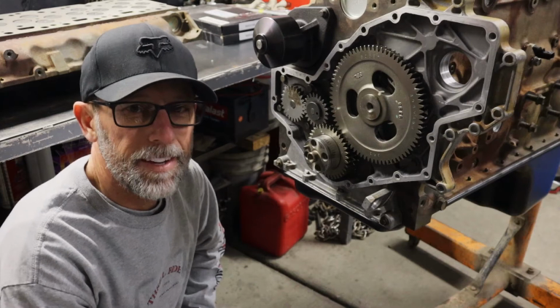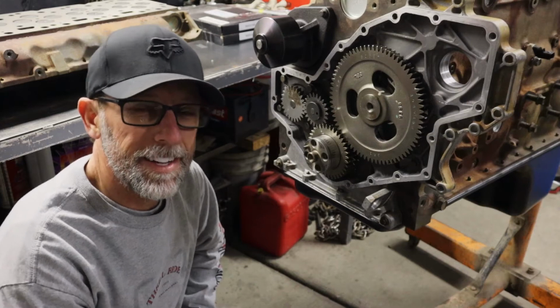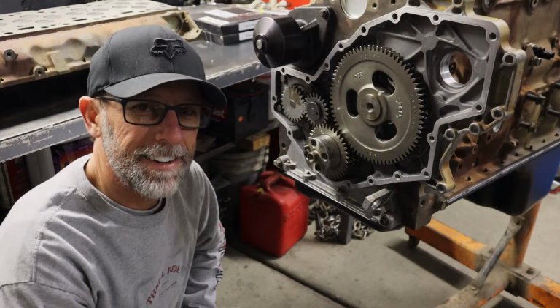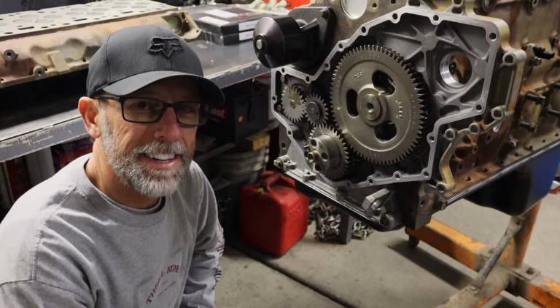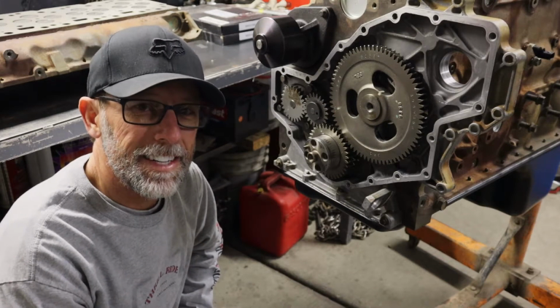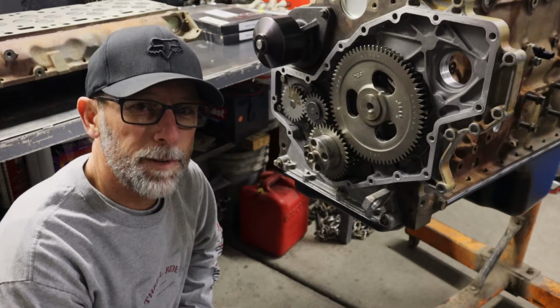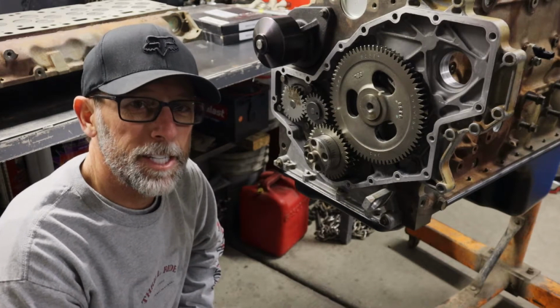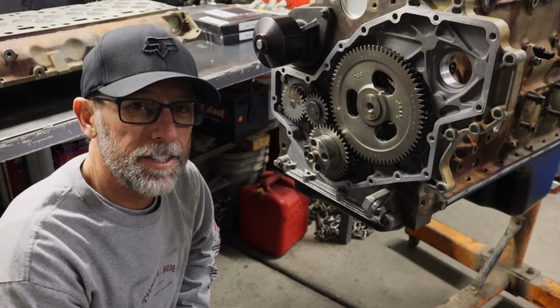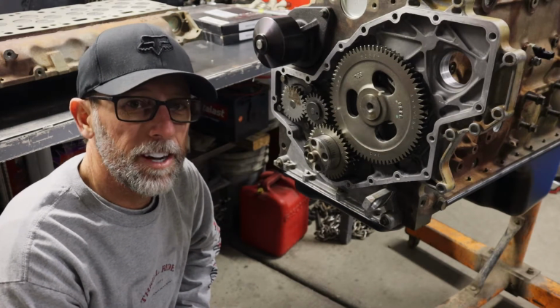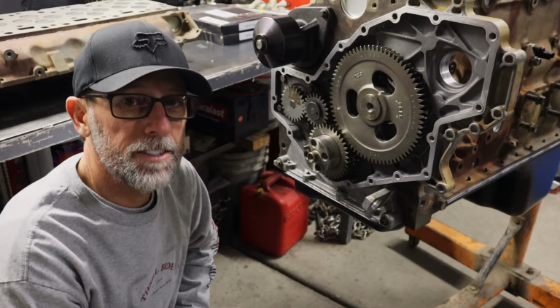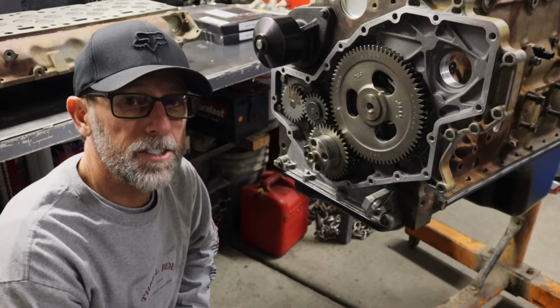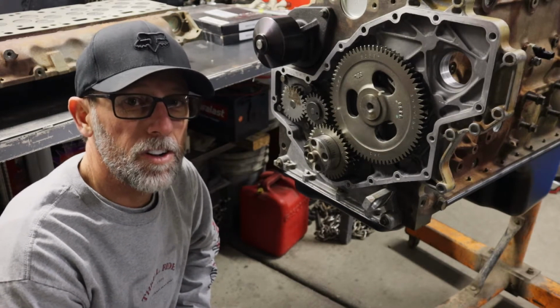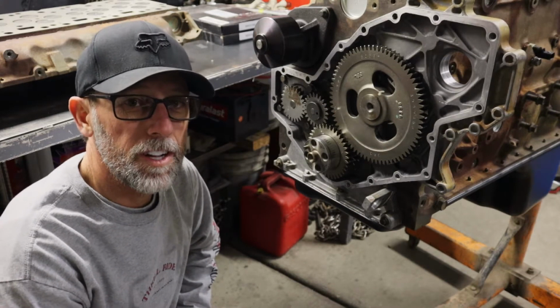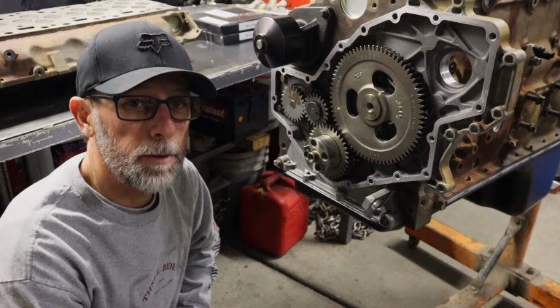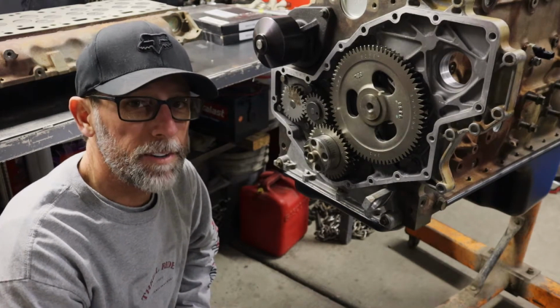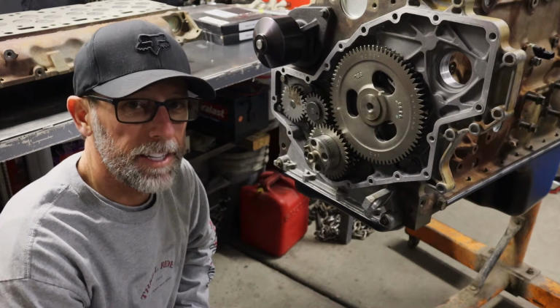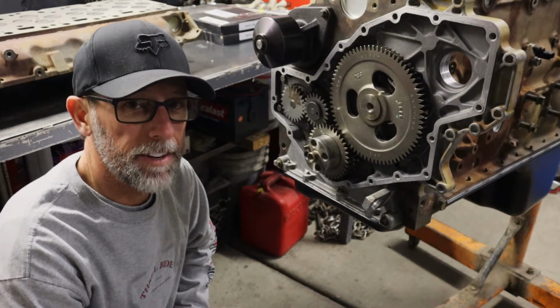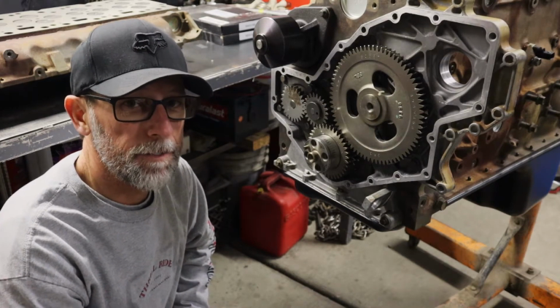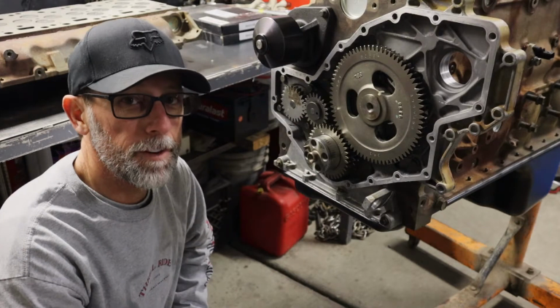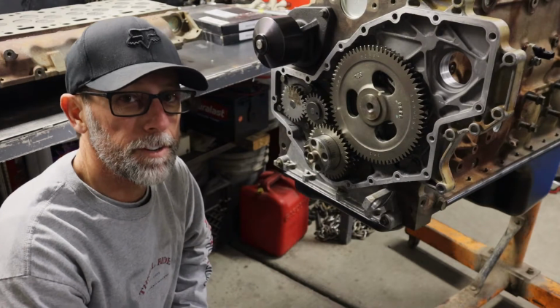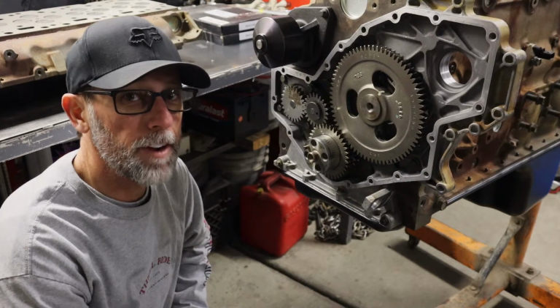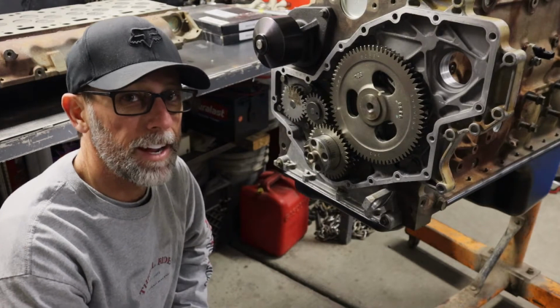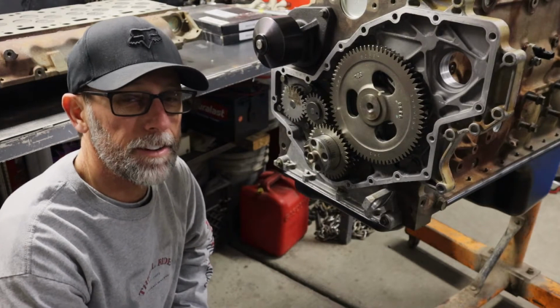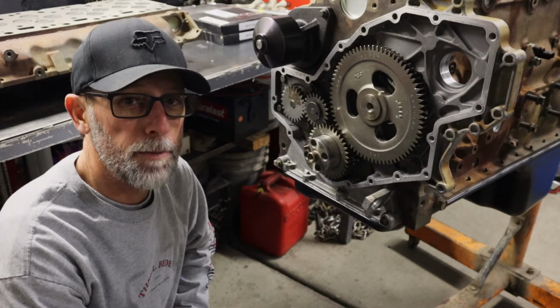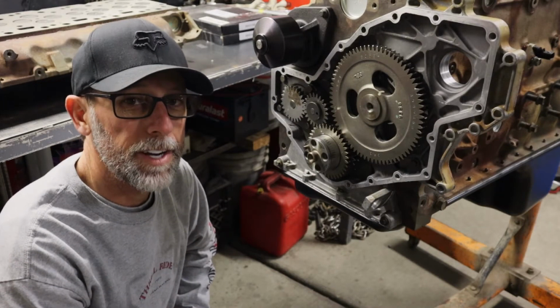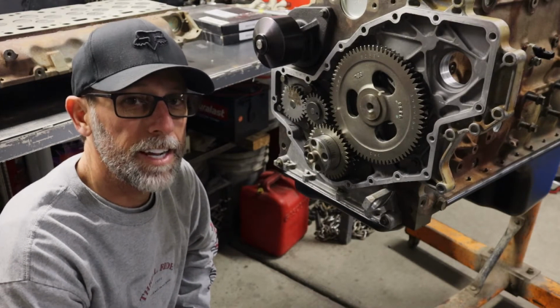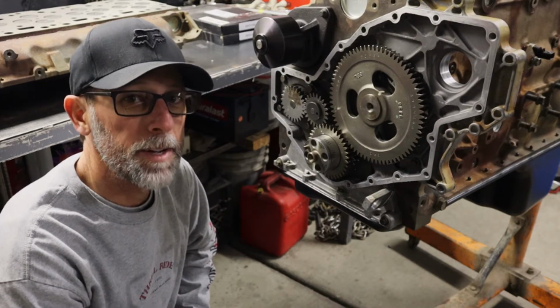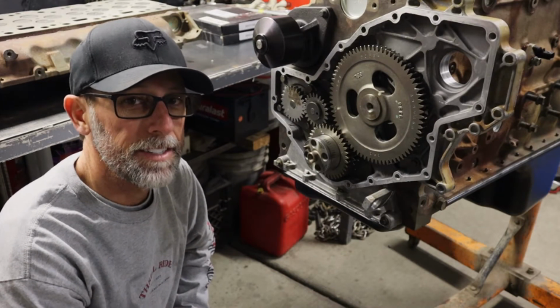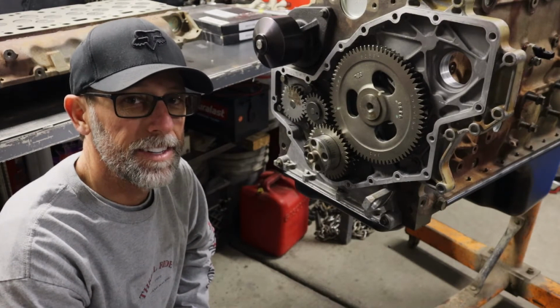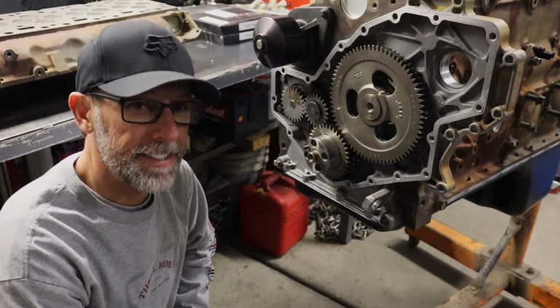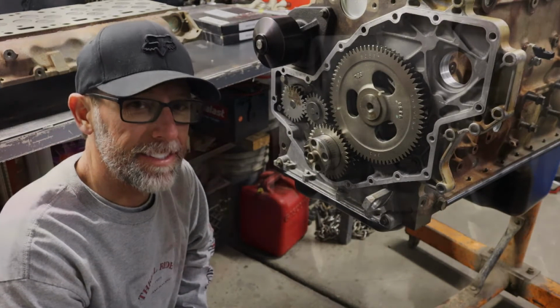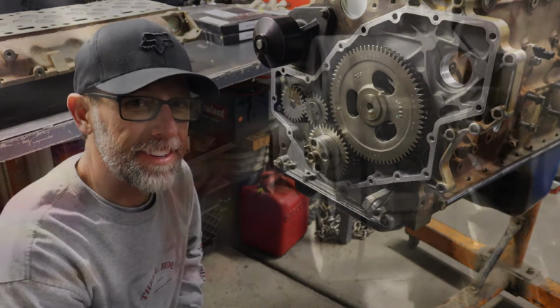Glenn here. Today I'm going to be showing you how to install a repair sleeve on the front of a crank on a 5.9 Cummins. Let's get started.